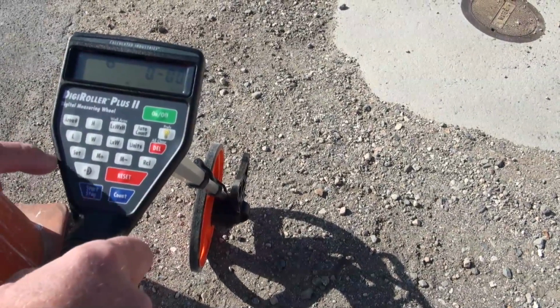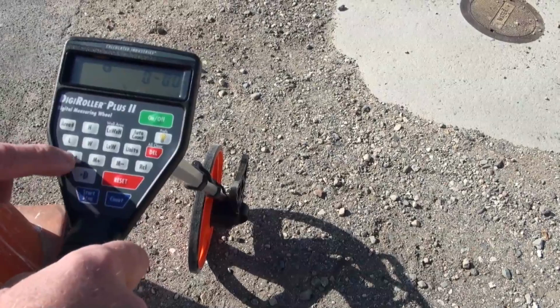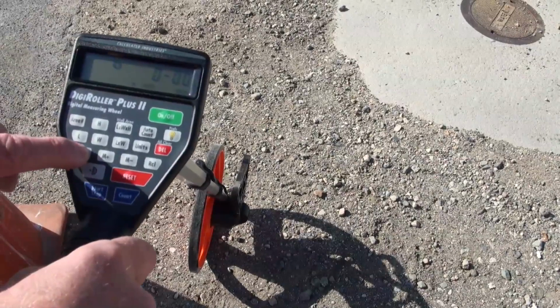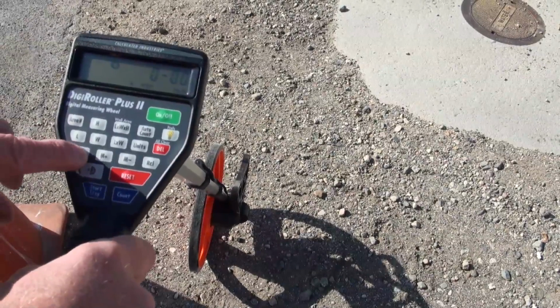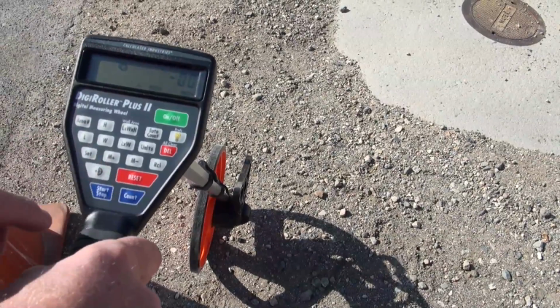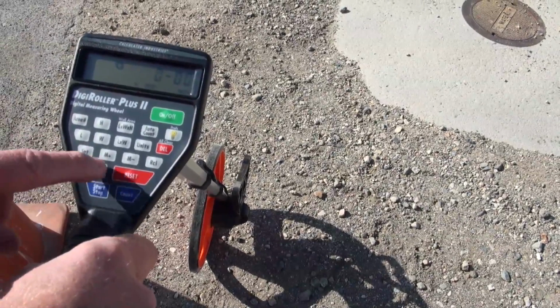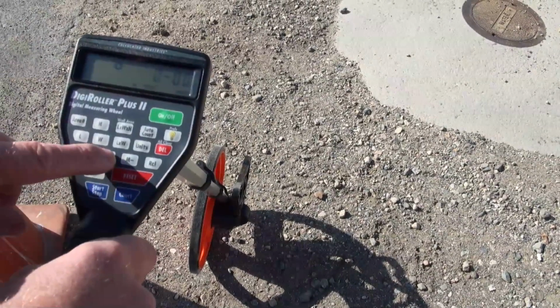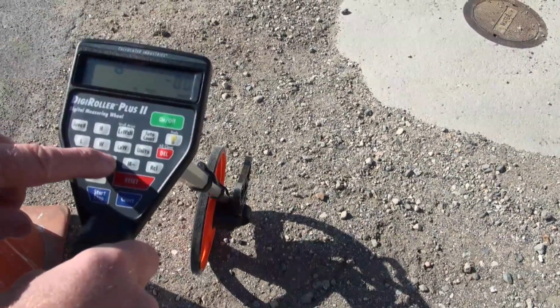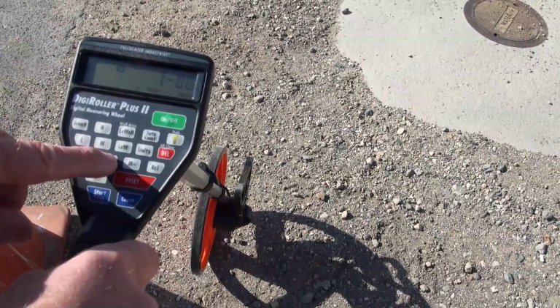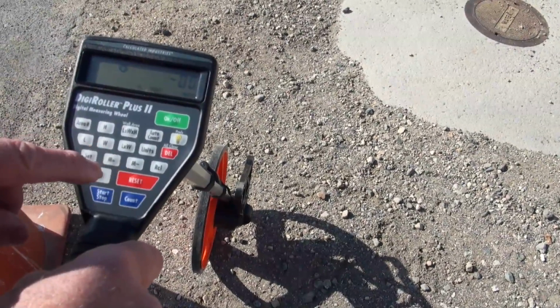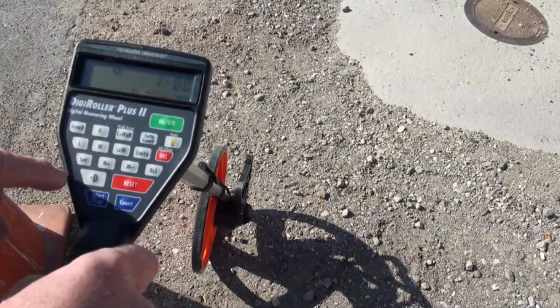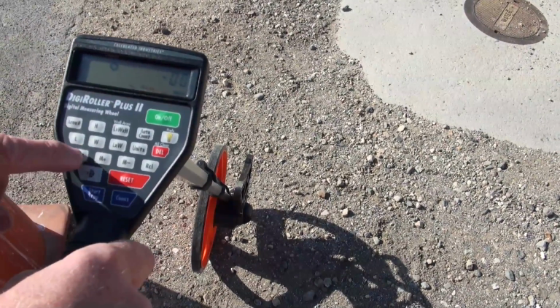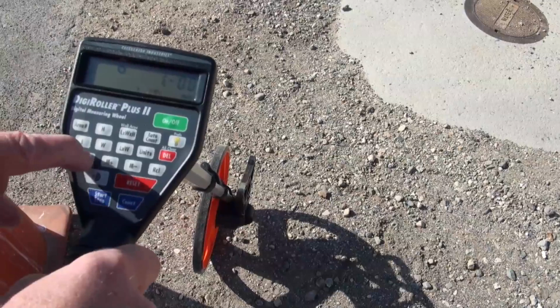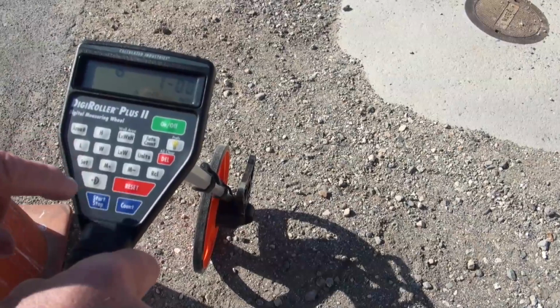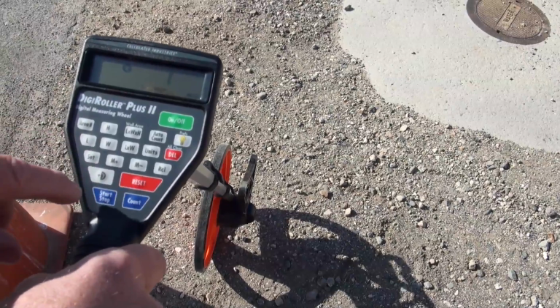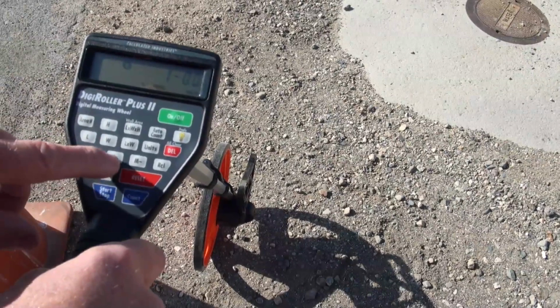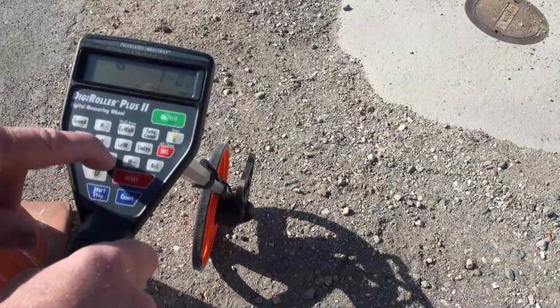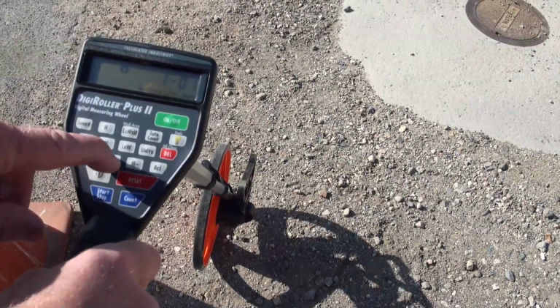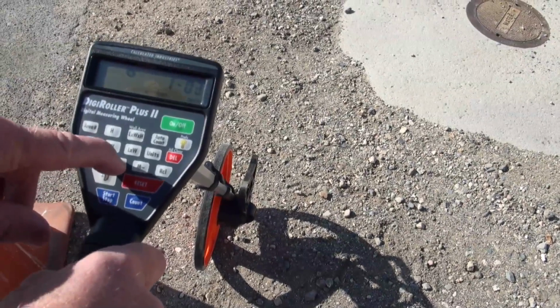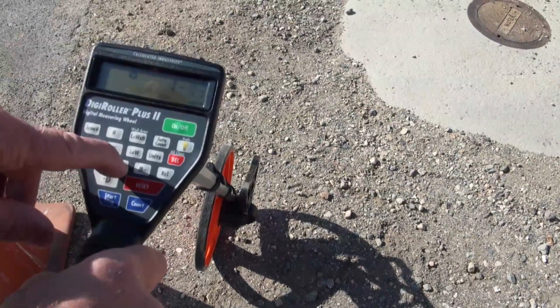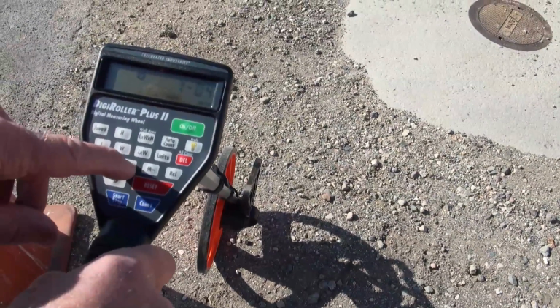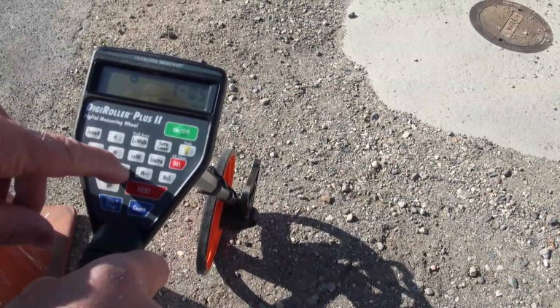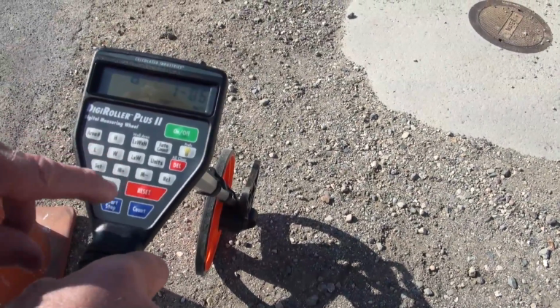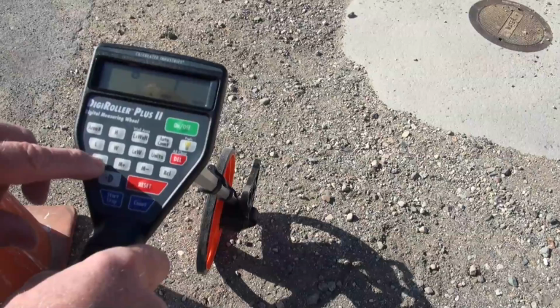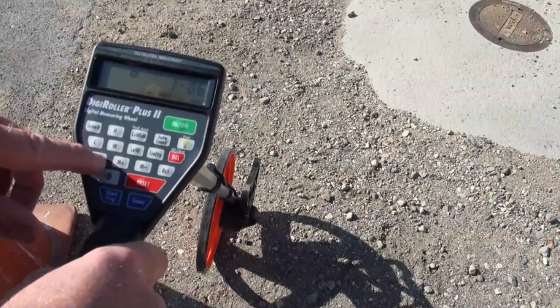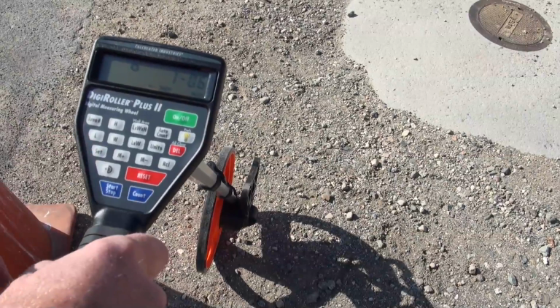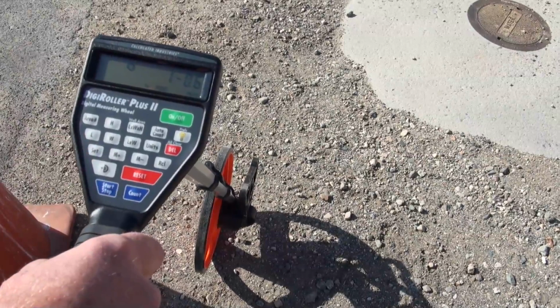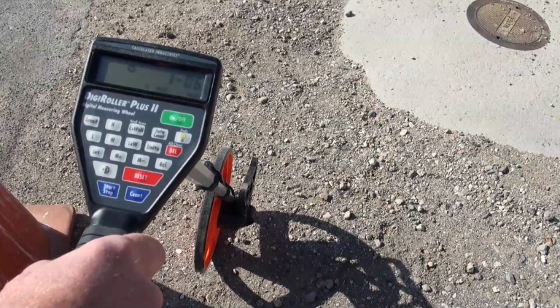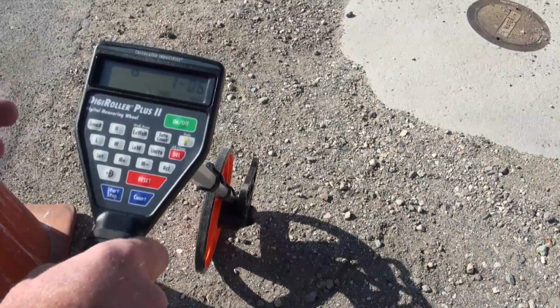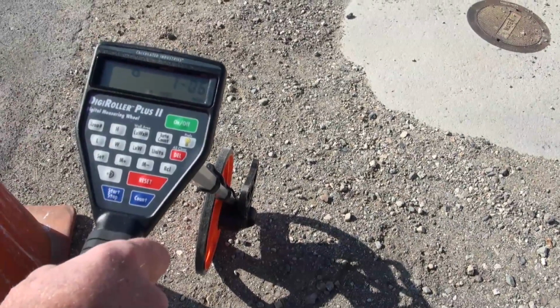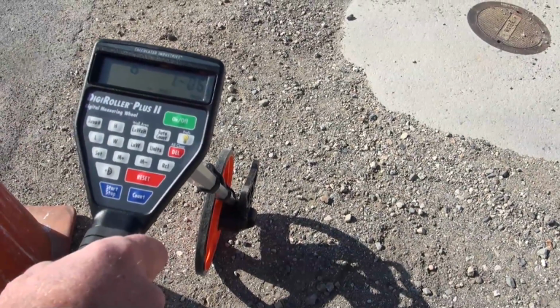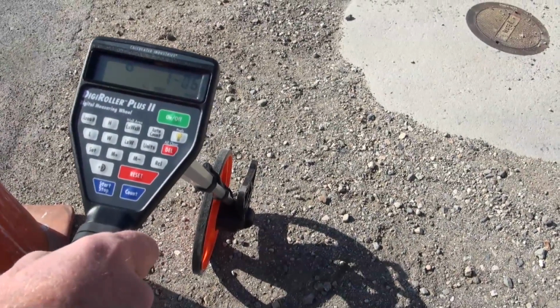Feet and inches is good. We're going to go one foot, pressing the M plus key moves it over, then hit set, and now let's go six more inches — two, three, four. So now our depth is set for one foot six inches, so we're good to go.